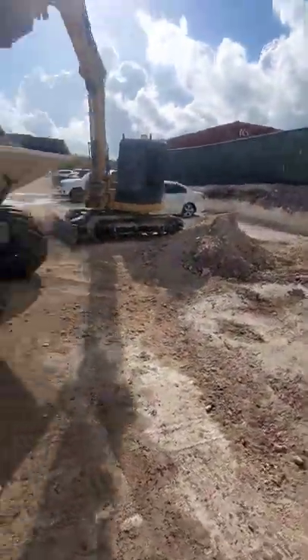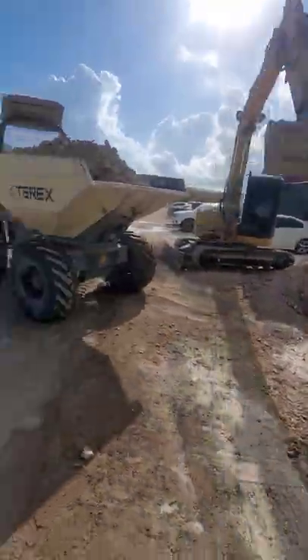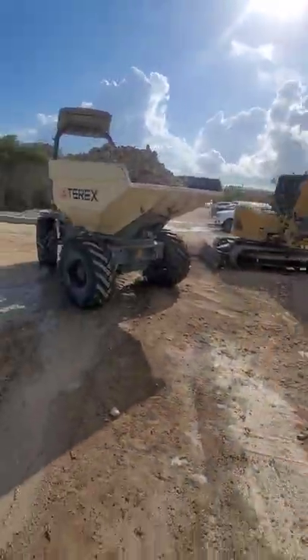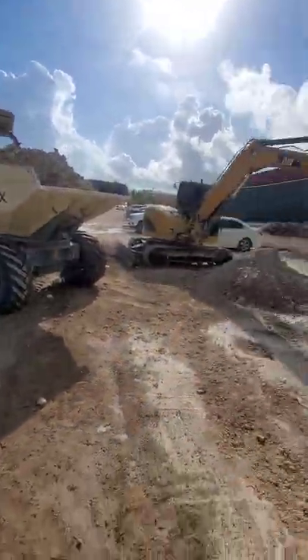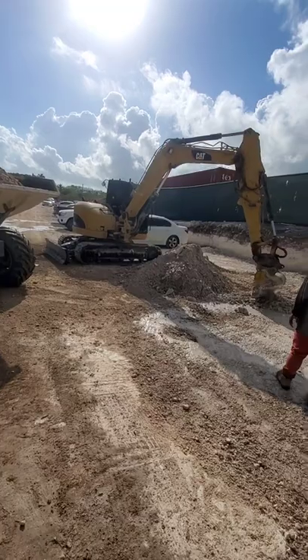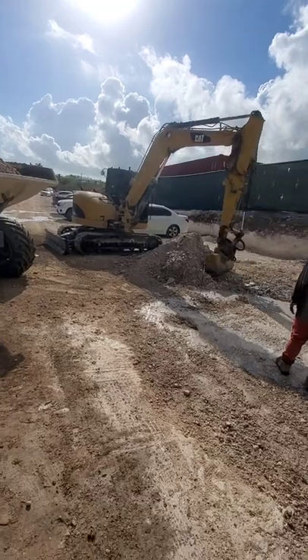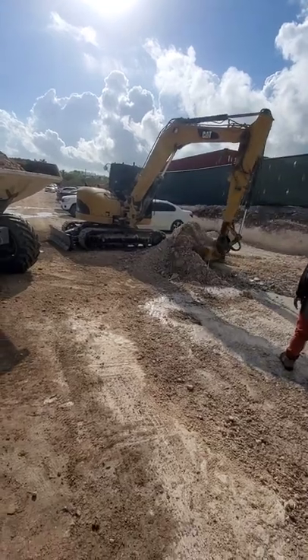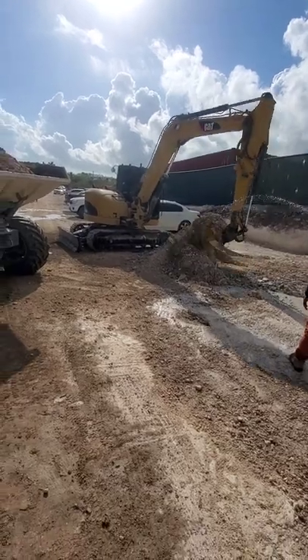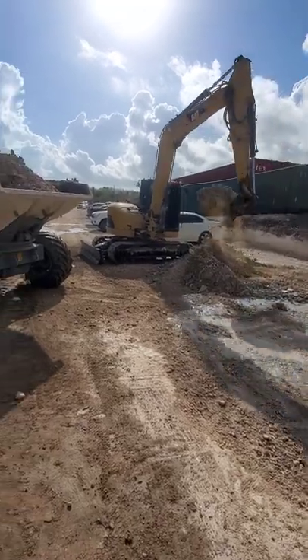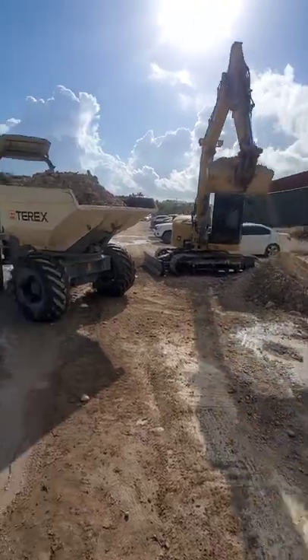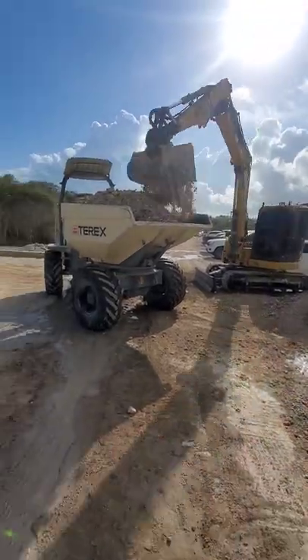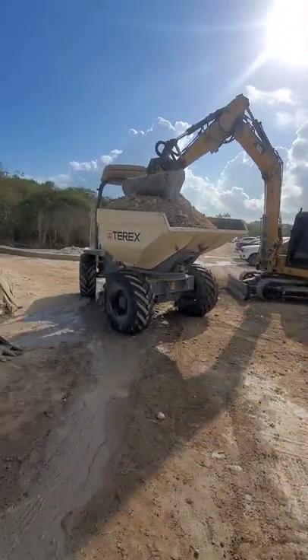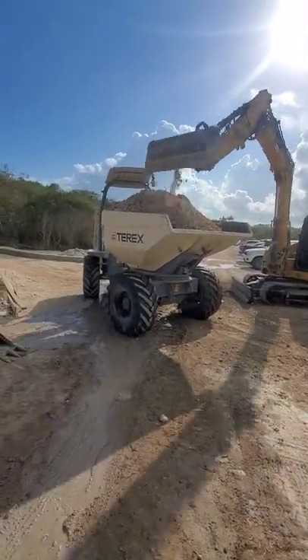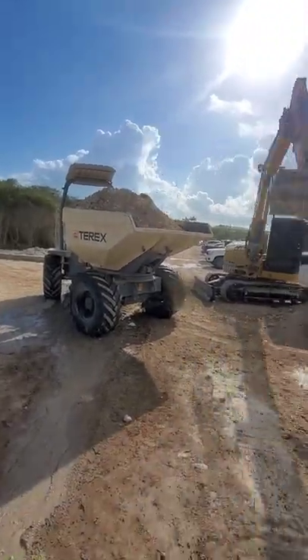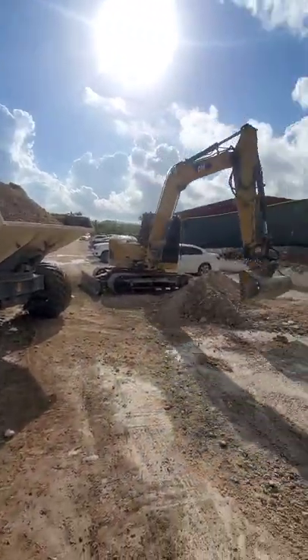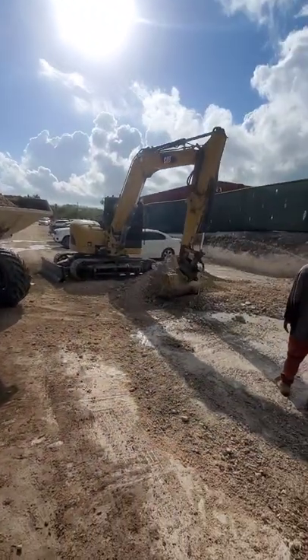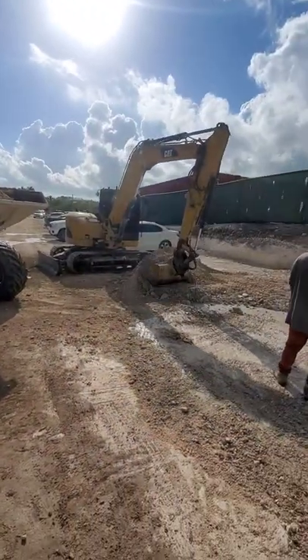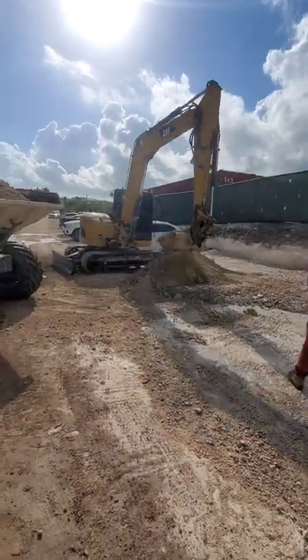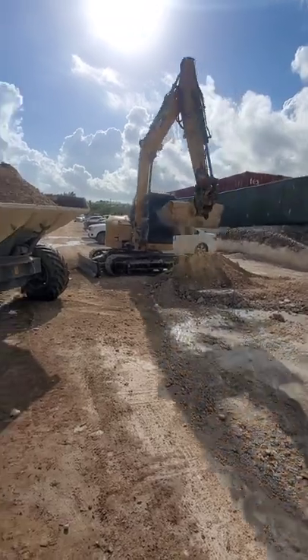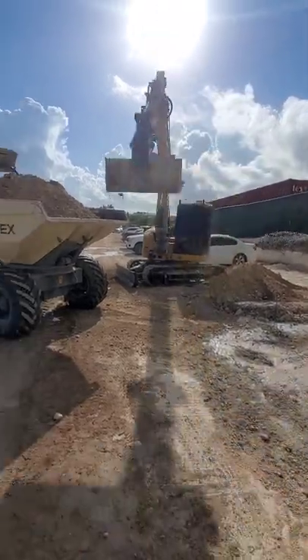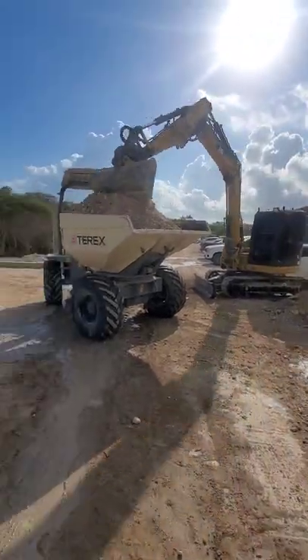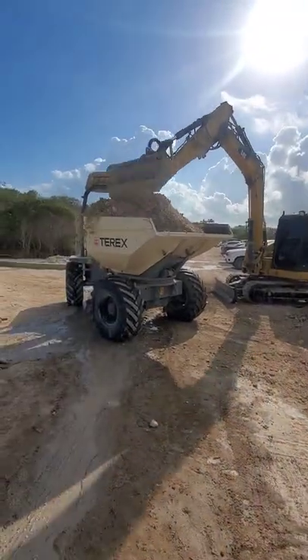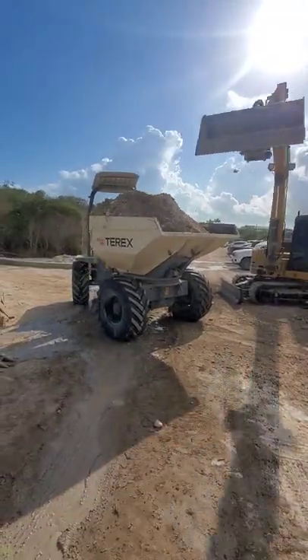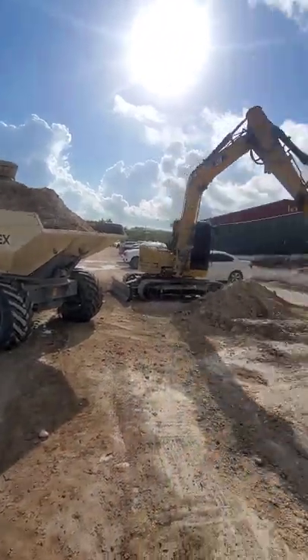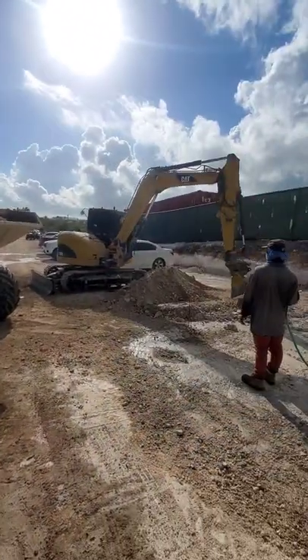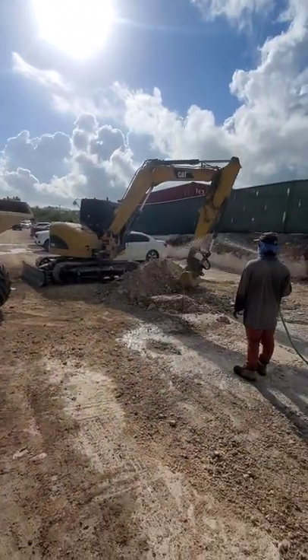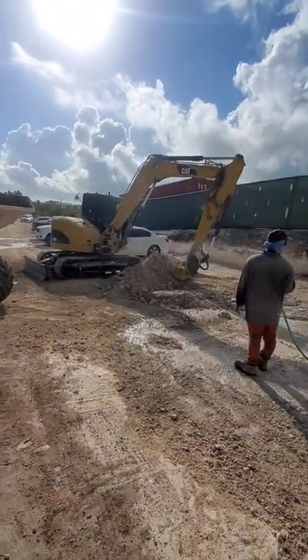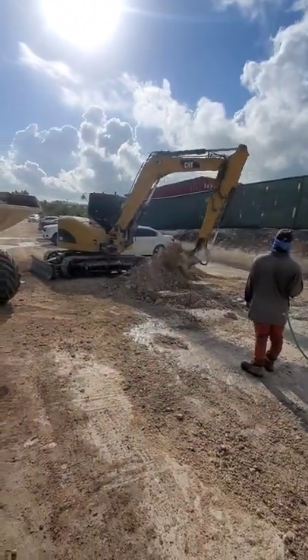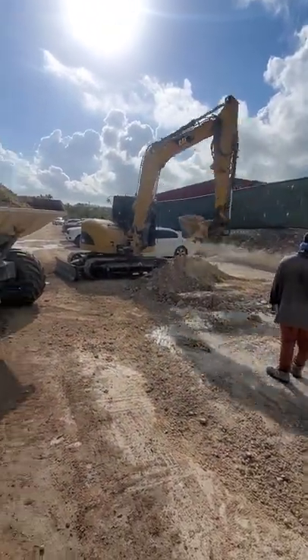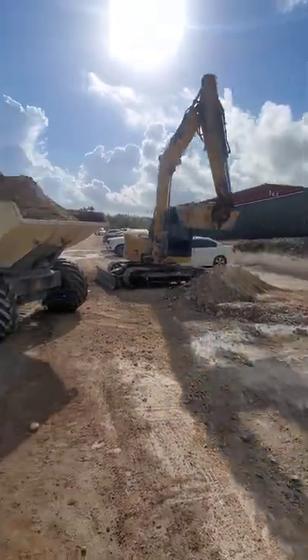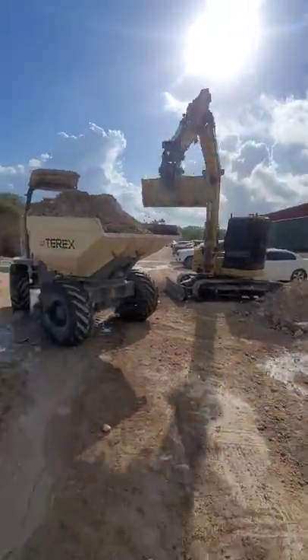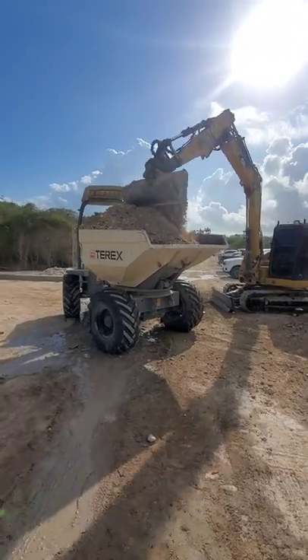So never again — I always load the dumper on its side, sideways now, so I always clear the roof, just like this. Subscribe for more.